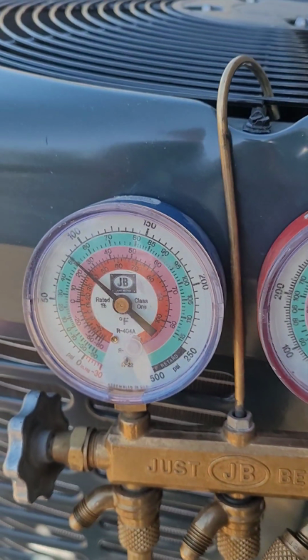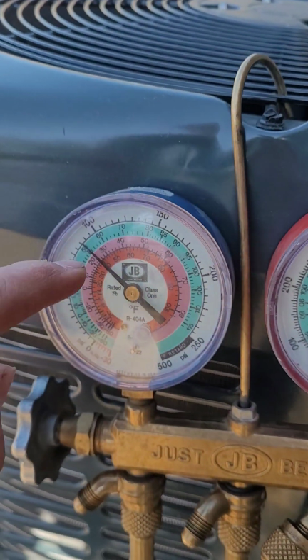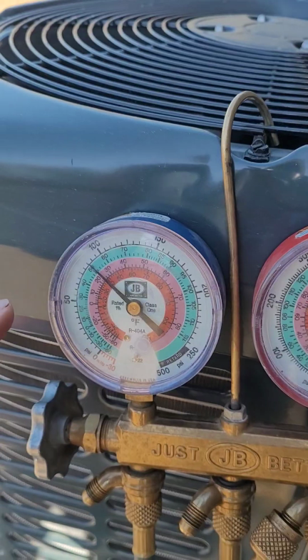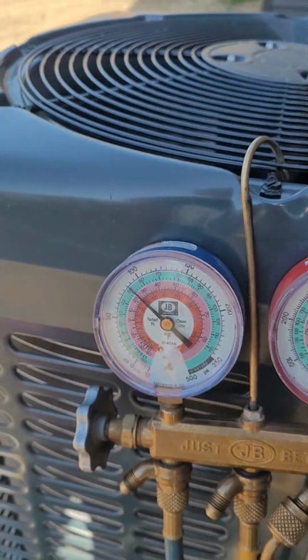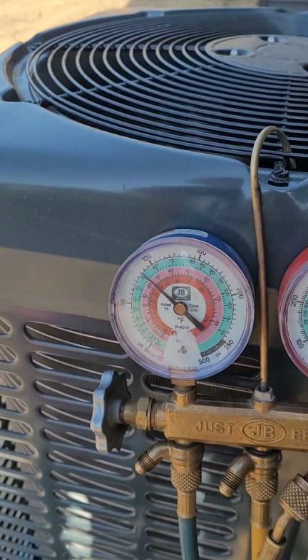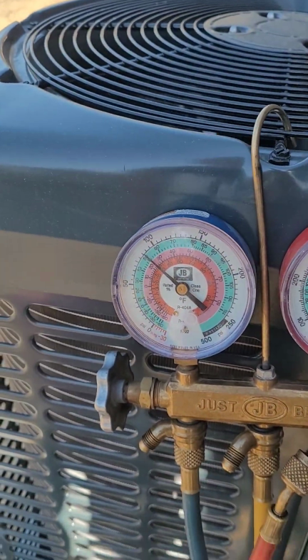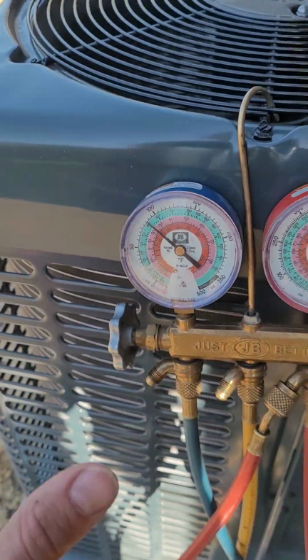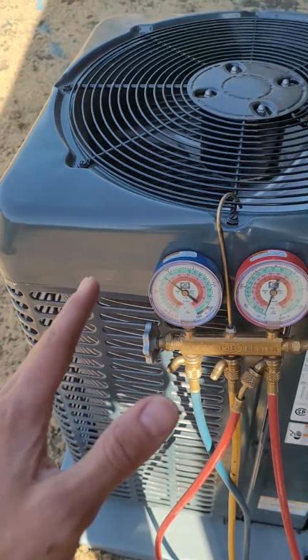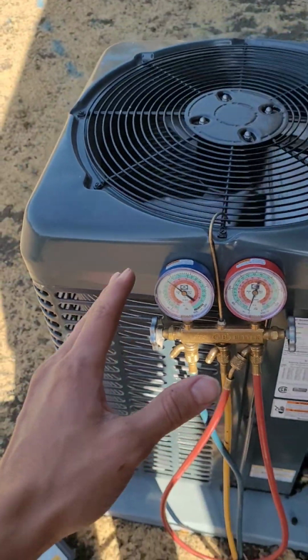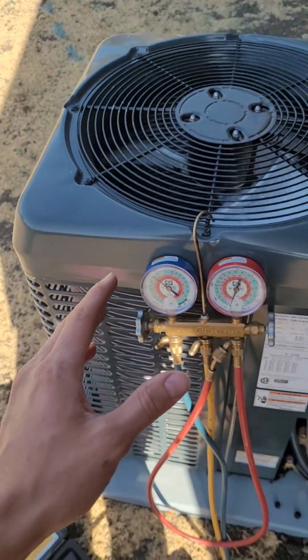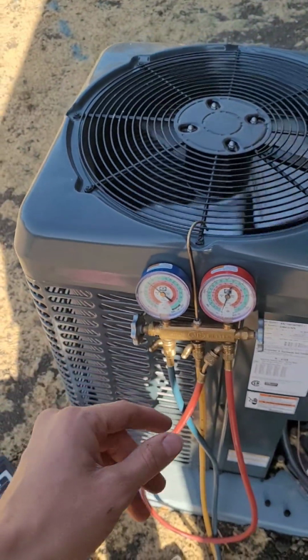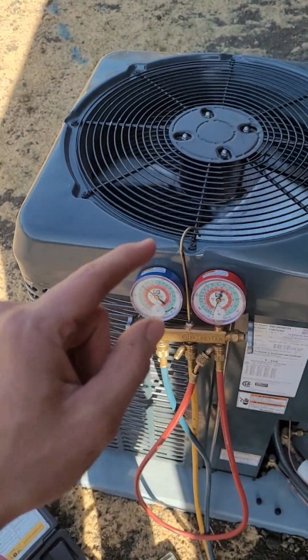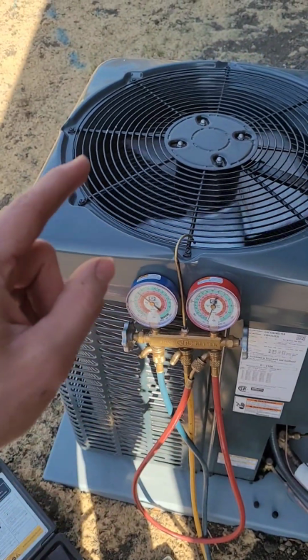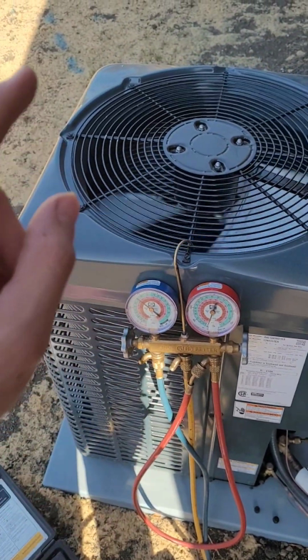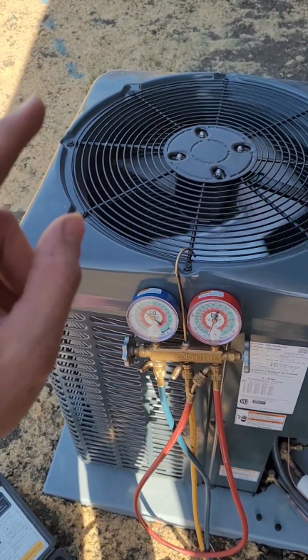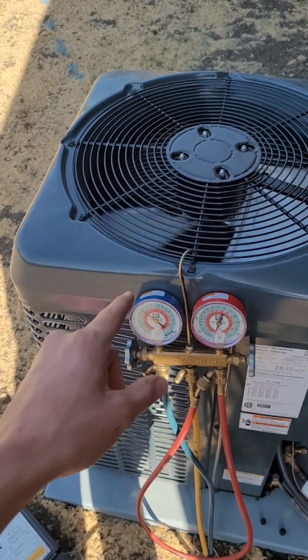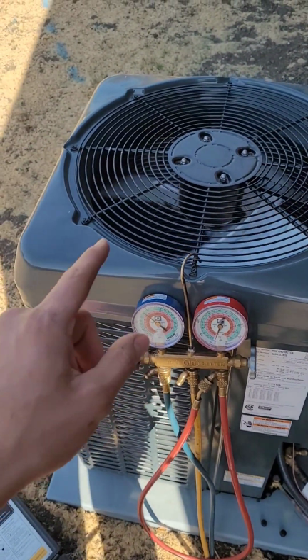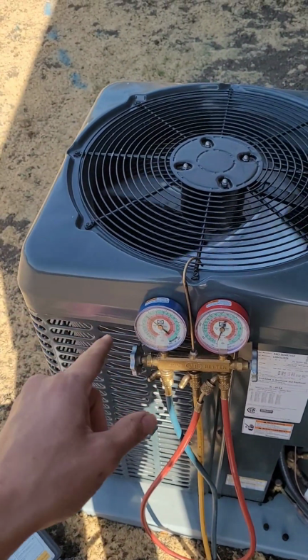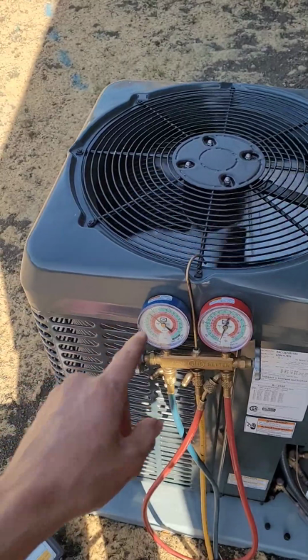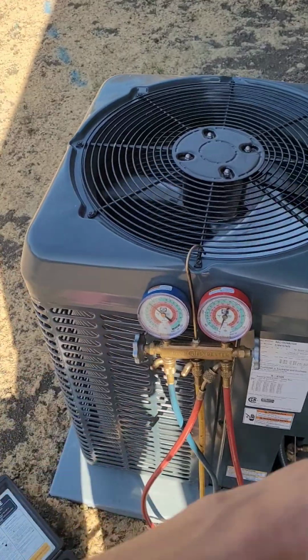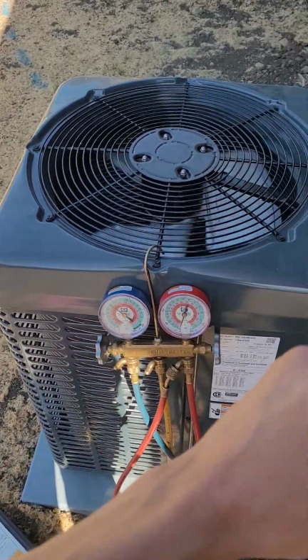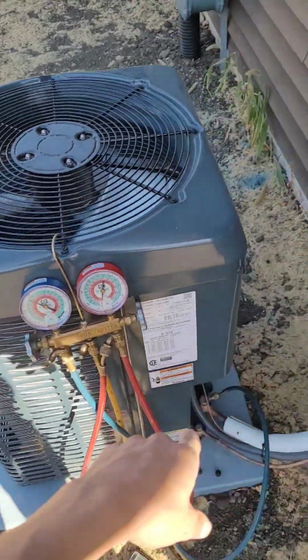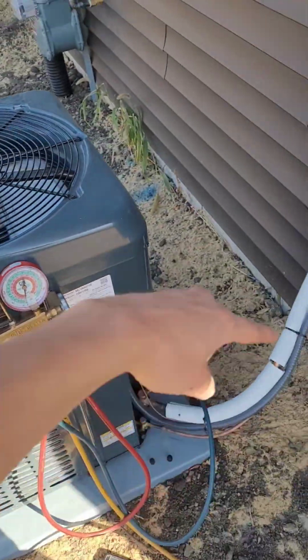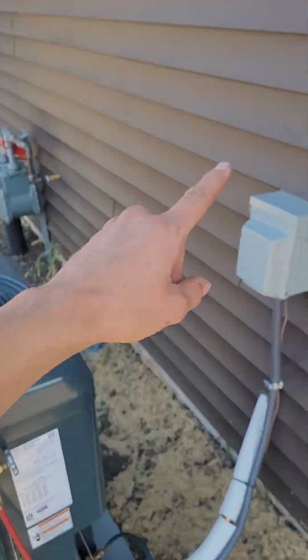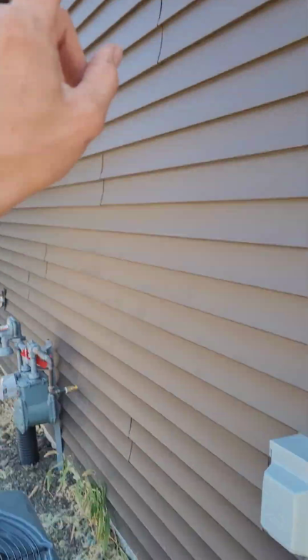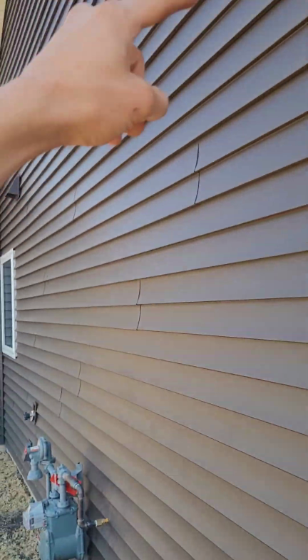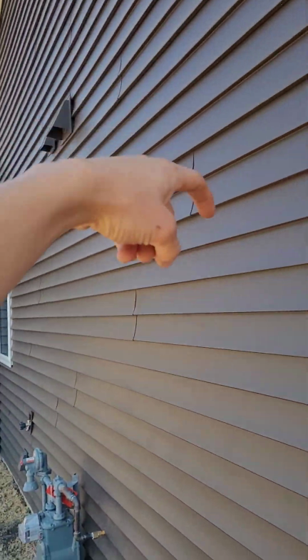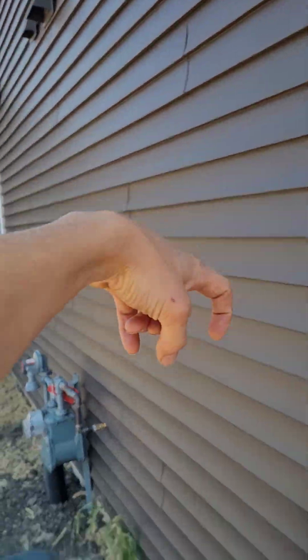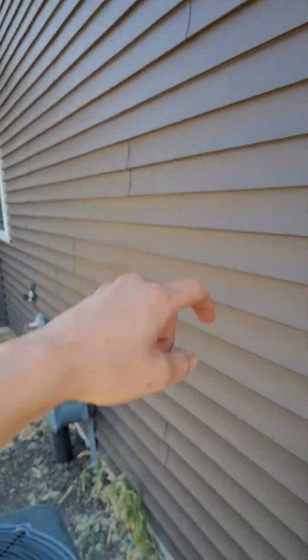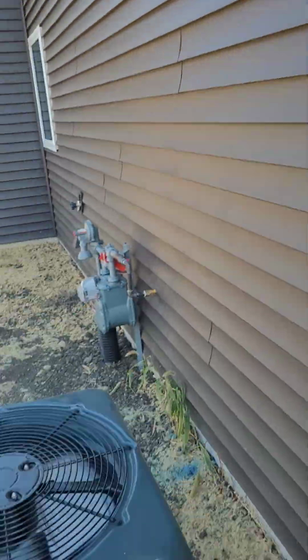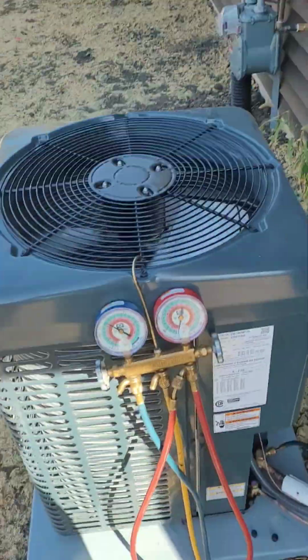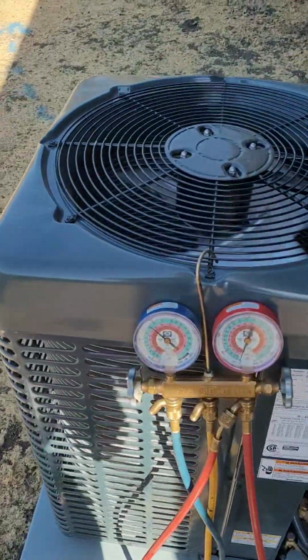We know this system is running just a little bit low and that's pretty normal on initial startups, because they're set with enough refrigerant for 15 feet of line set, and this line set goes up and across the attic and then back down into the mechanical room.